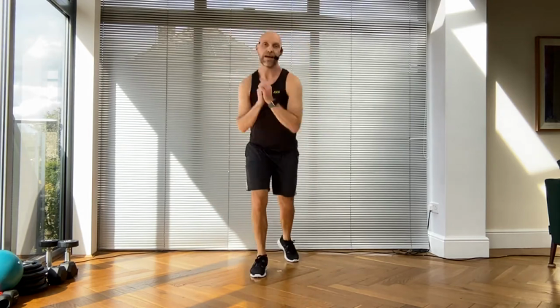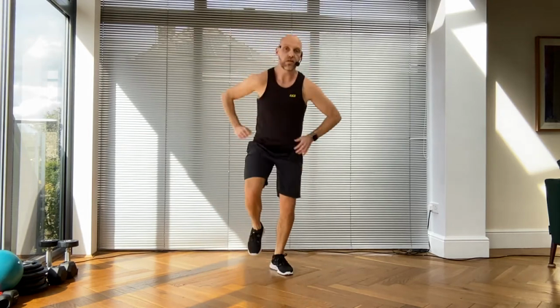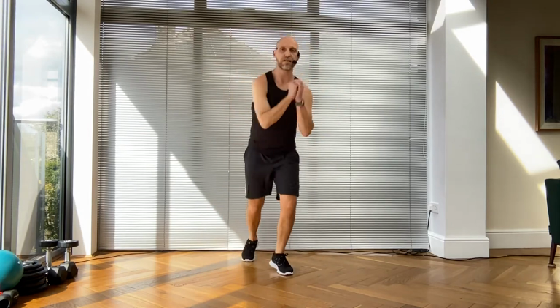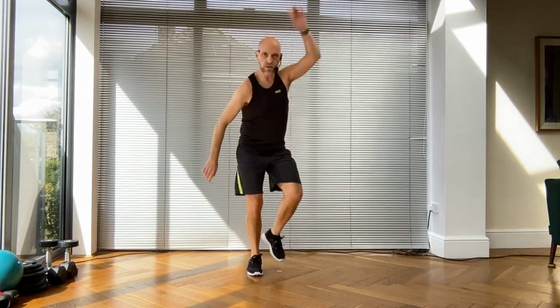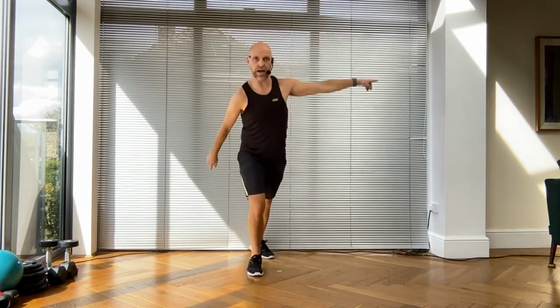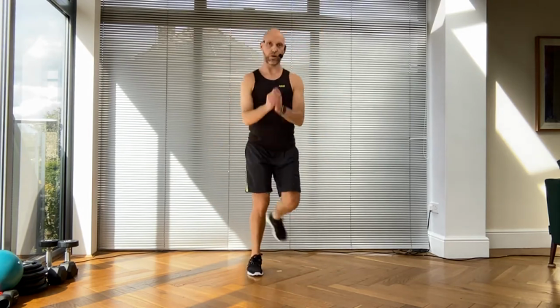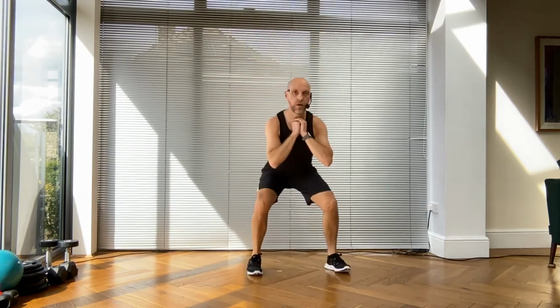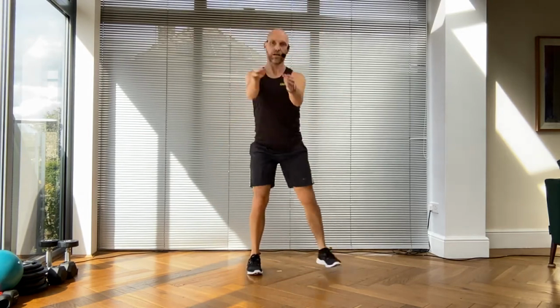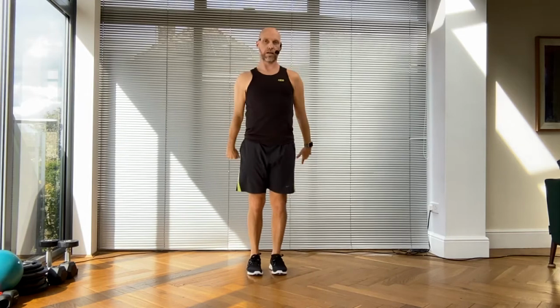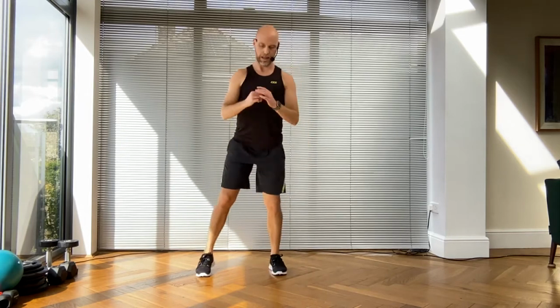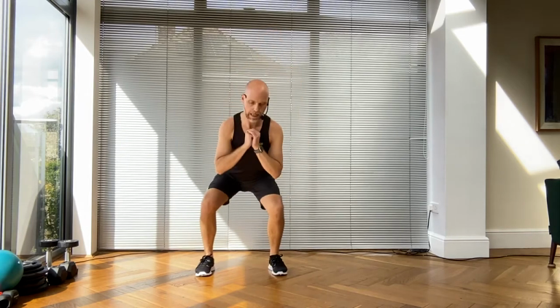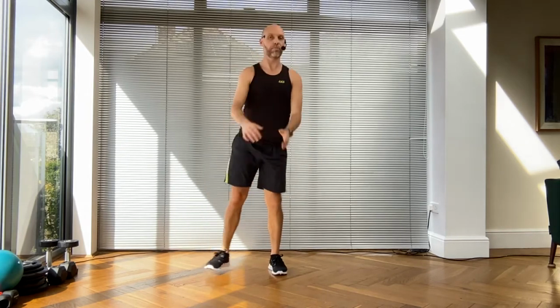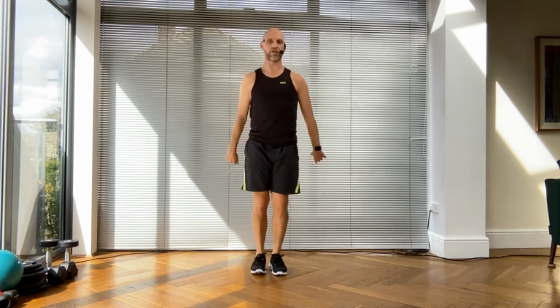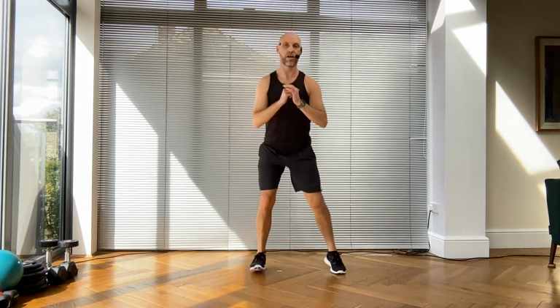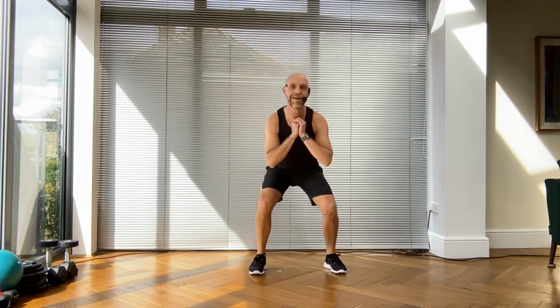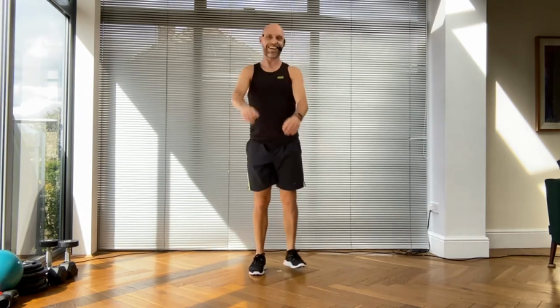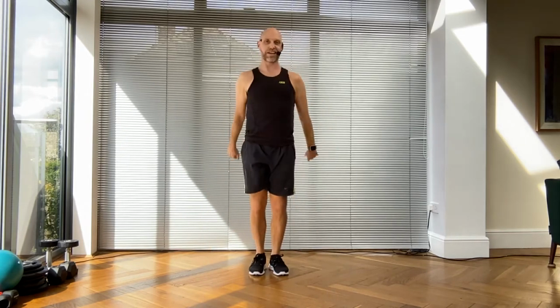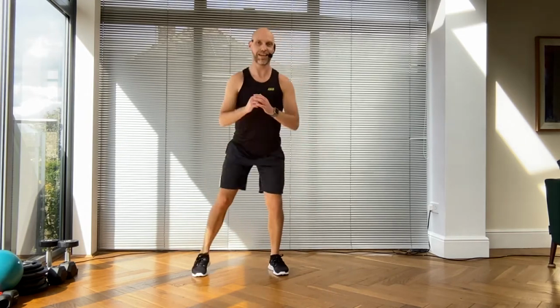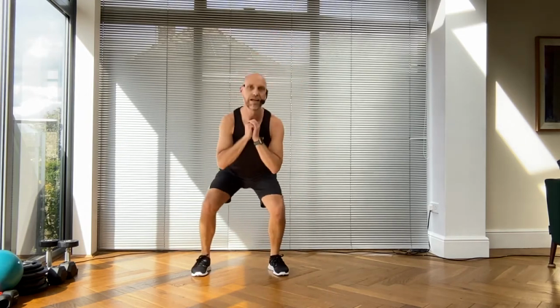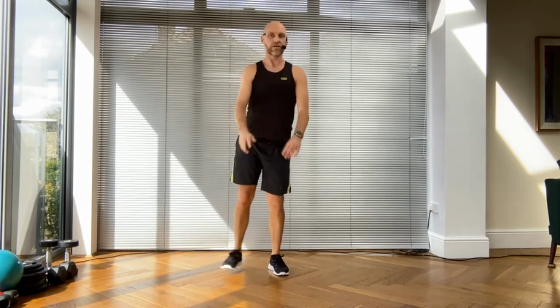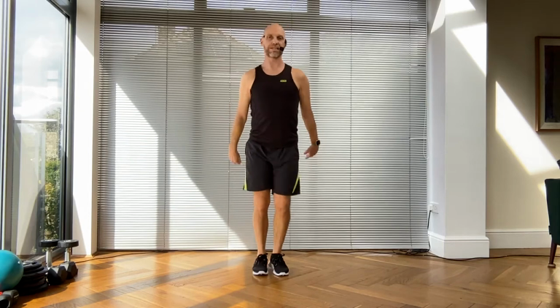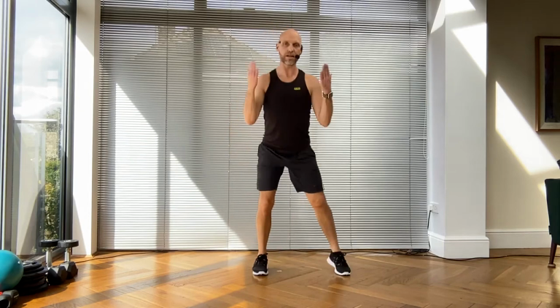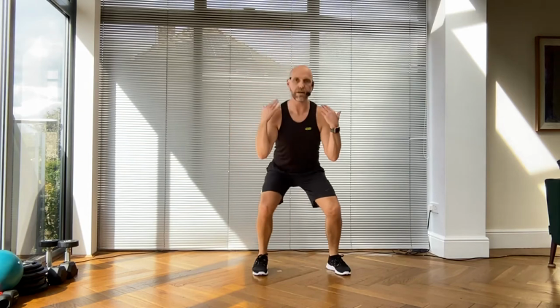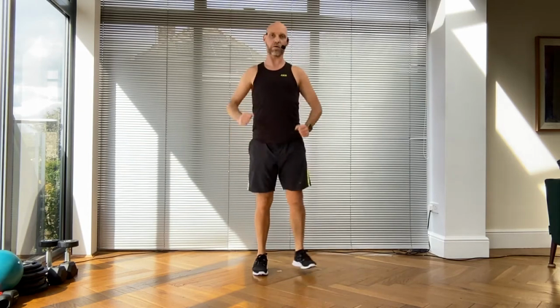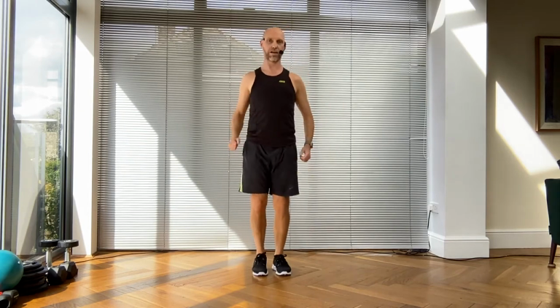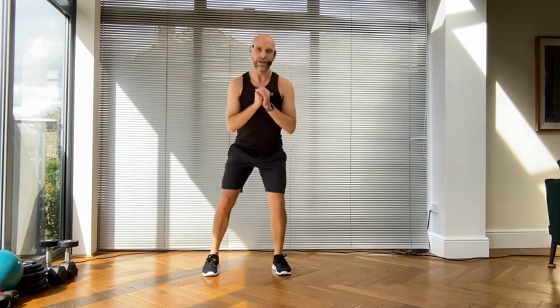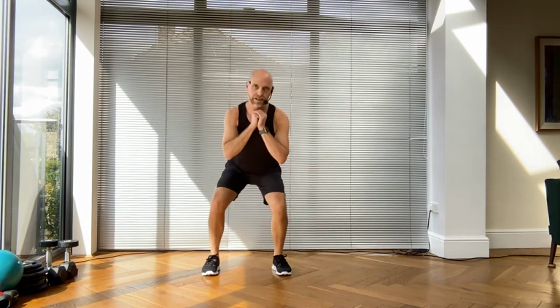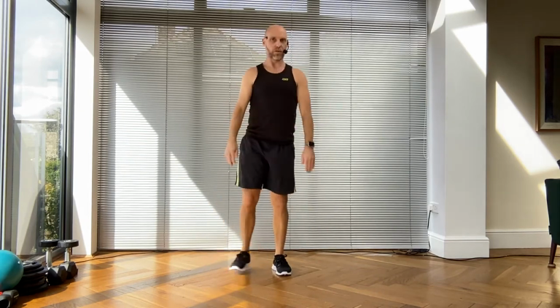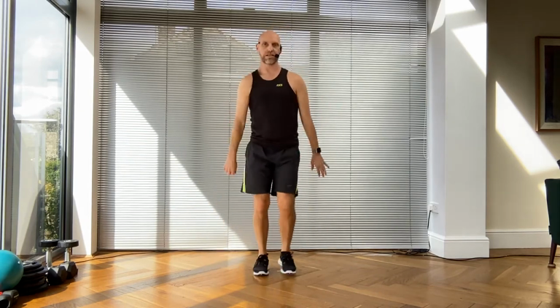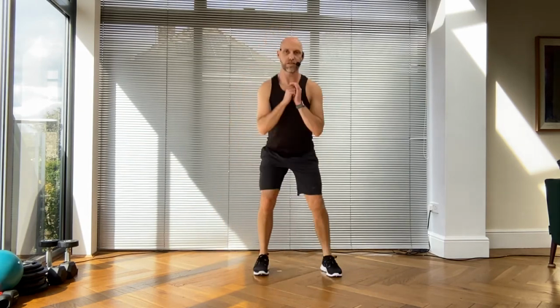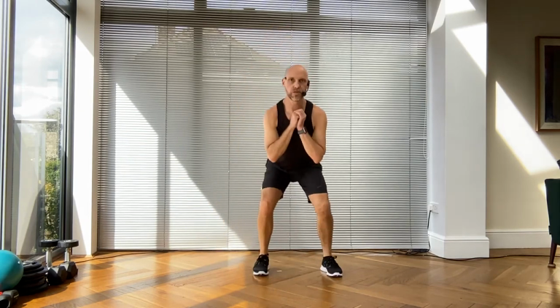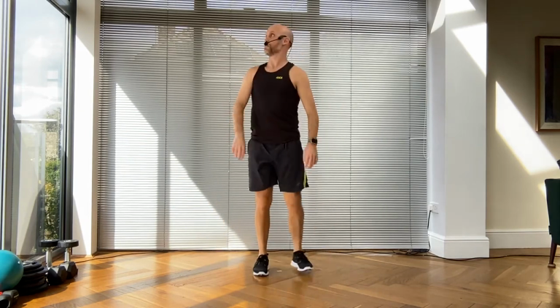Give me a side squat to the right - go! Brilliant job. How are you feeling? You should be slightly warmer now. When one decides to film this on a warm day - march on the spot, now march it wide.